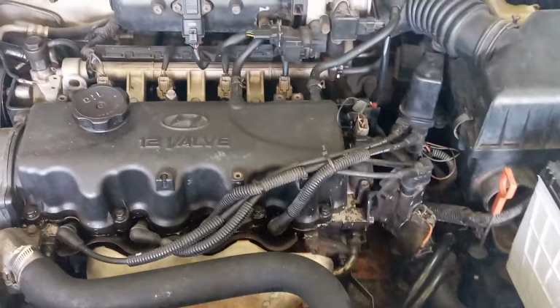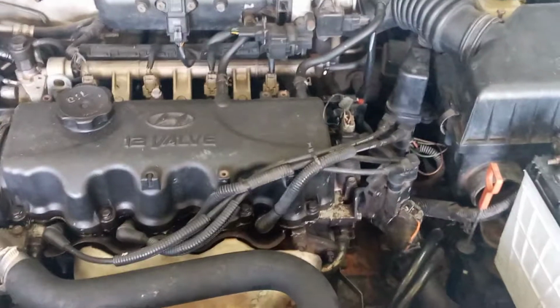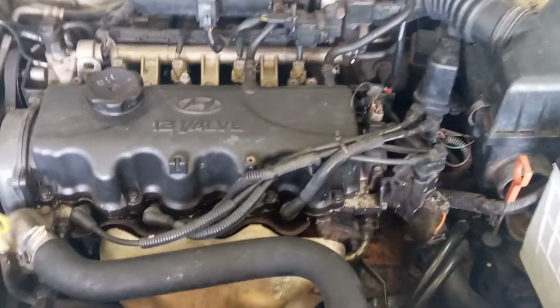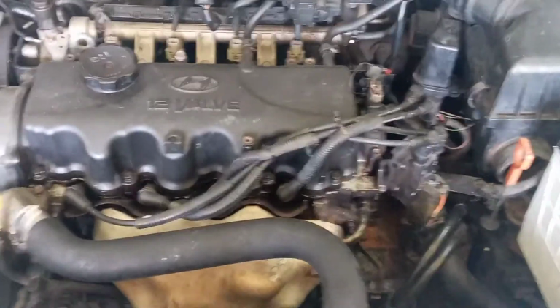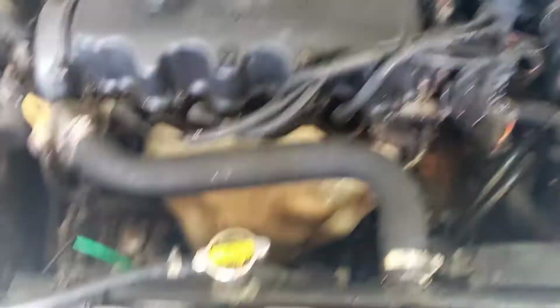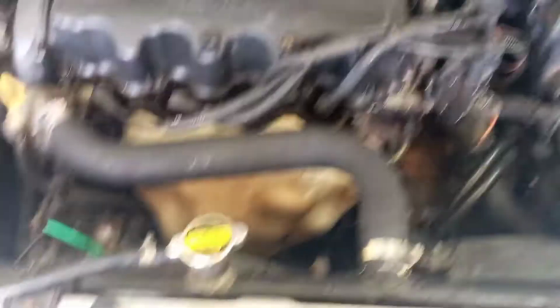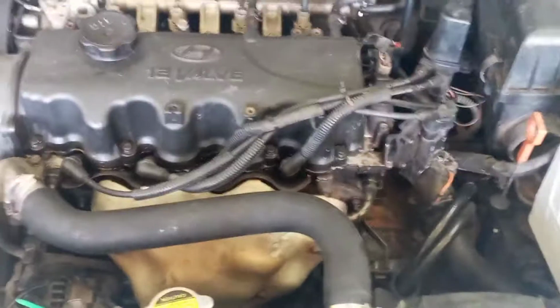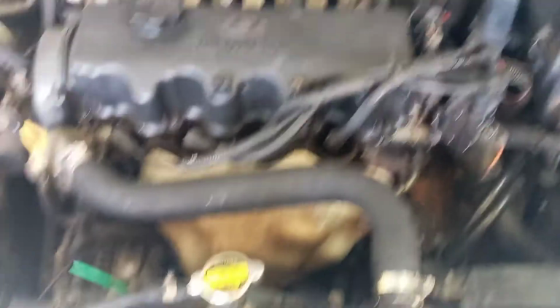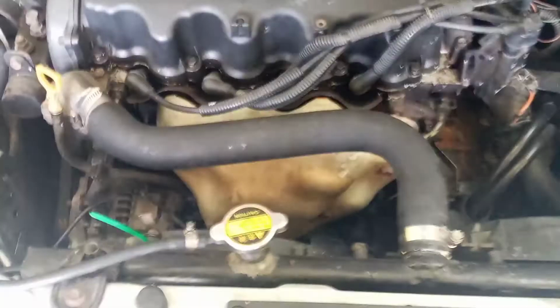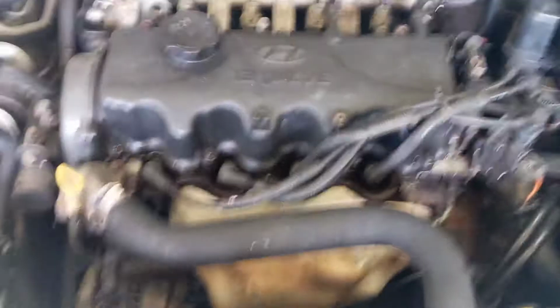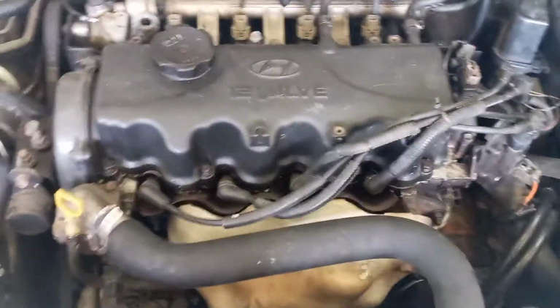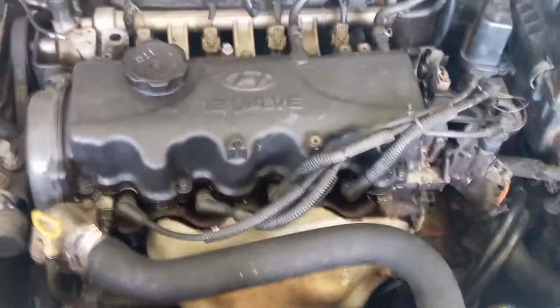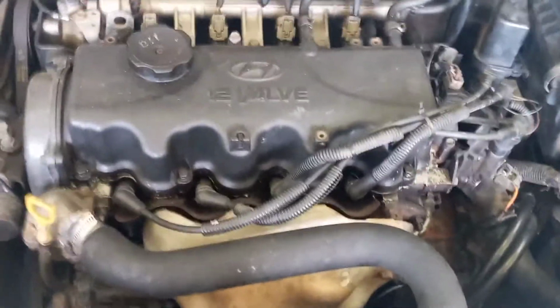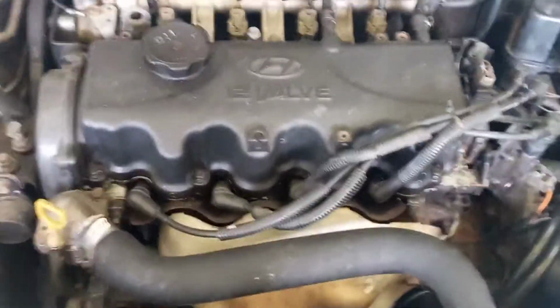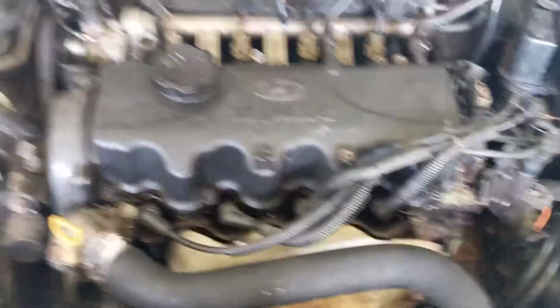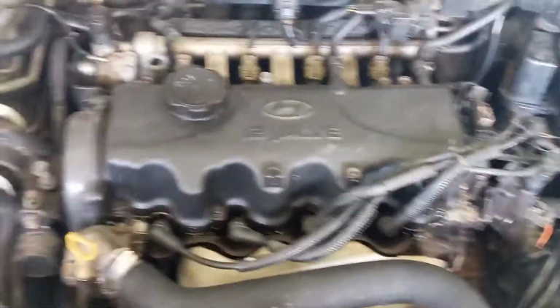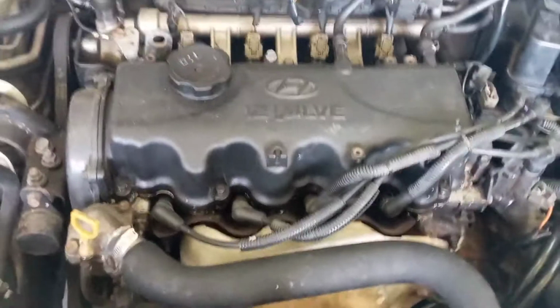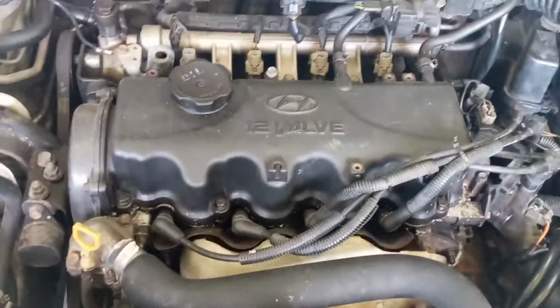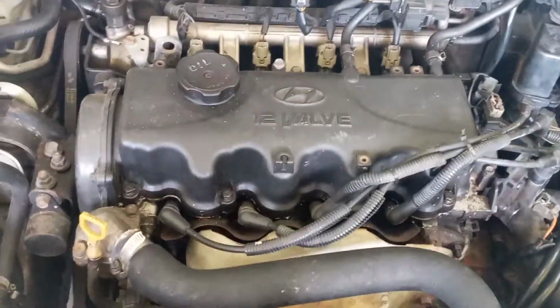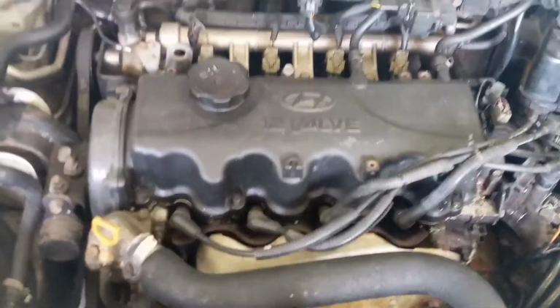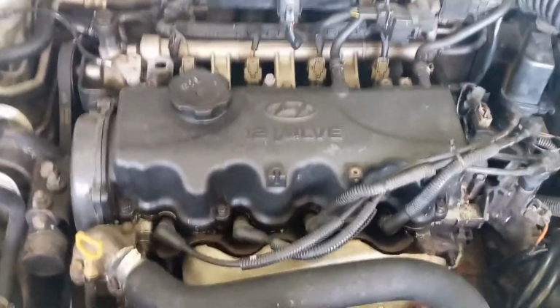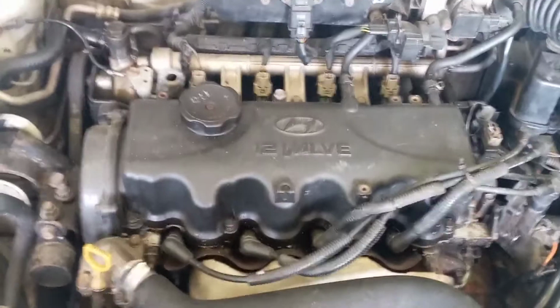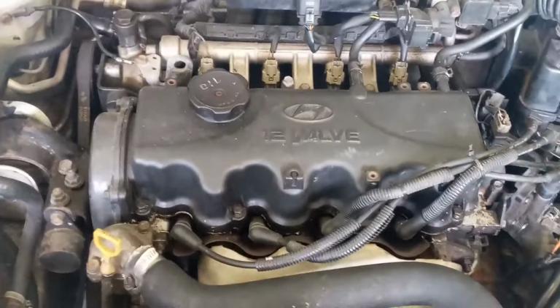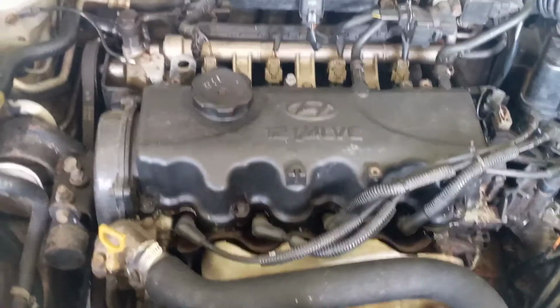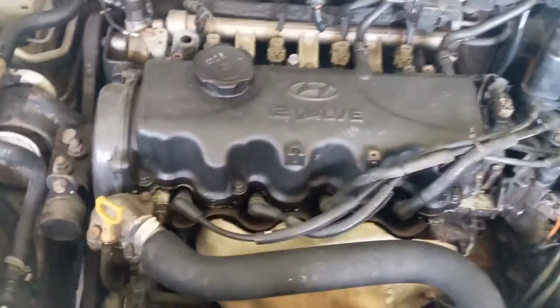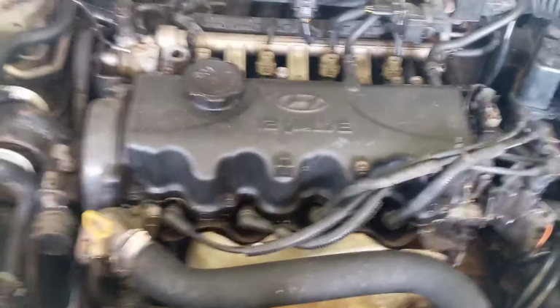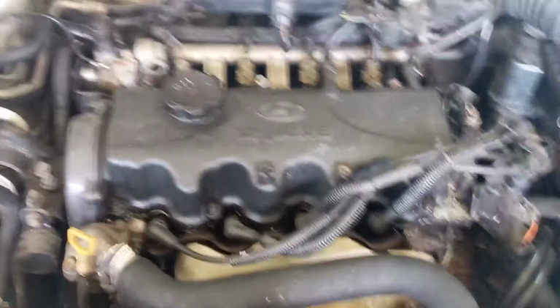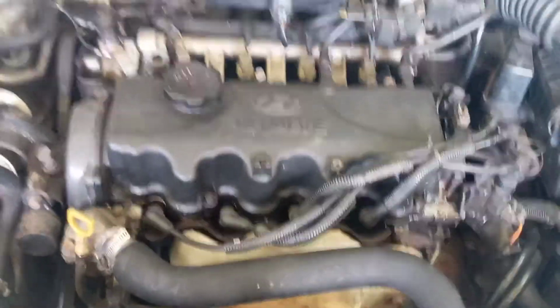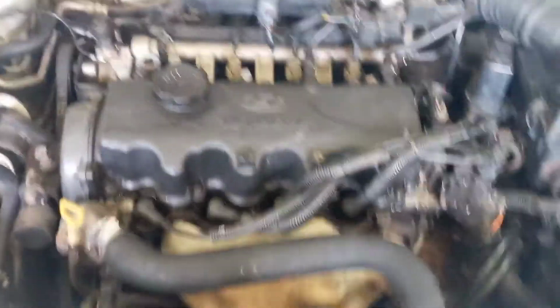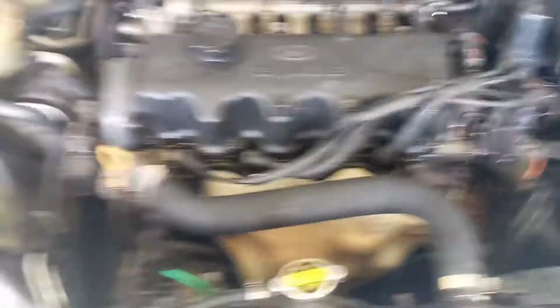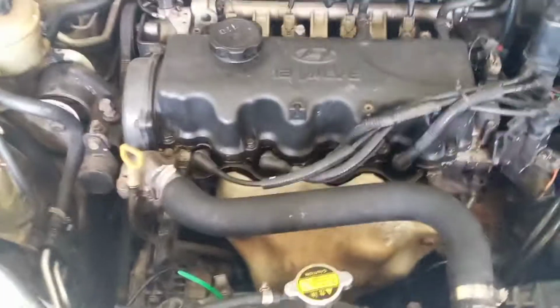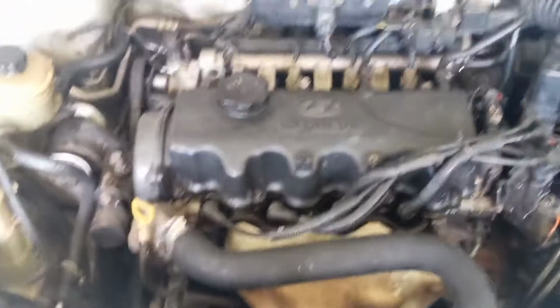Greetings! Today I'll be demonstrating how to perform a cylinder balance test, or a cylinder drop test, on this 2000 Hyundai Accent motor vehicle.